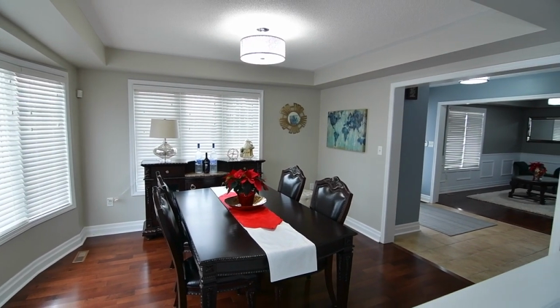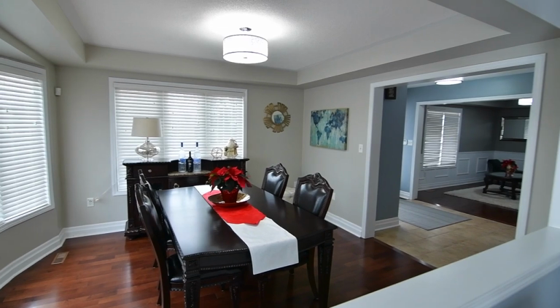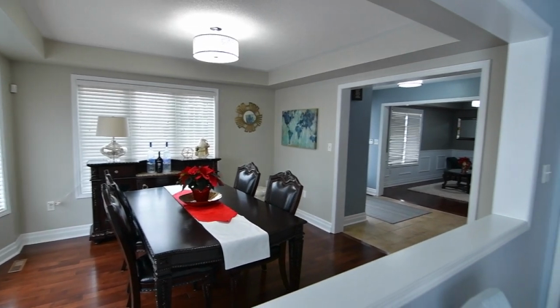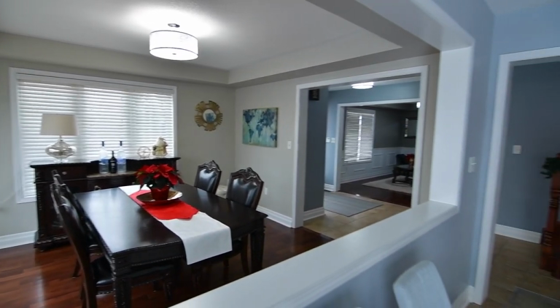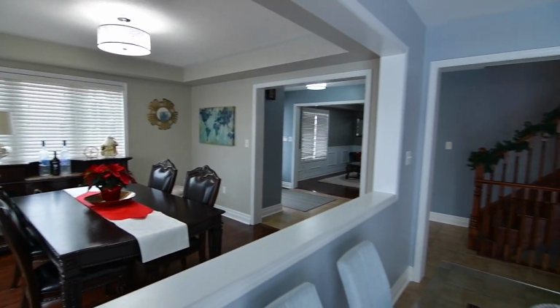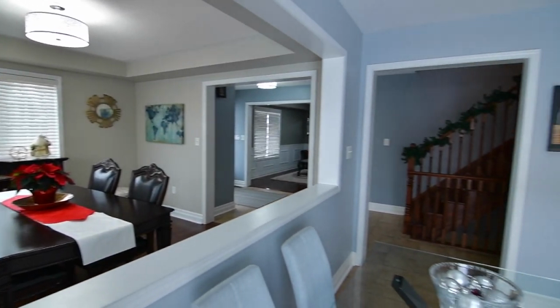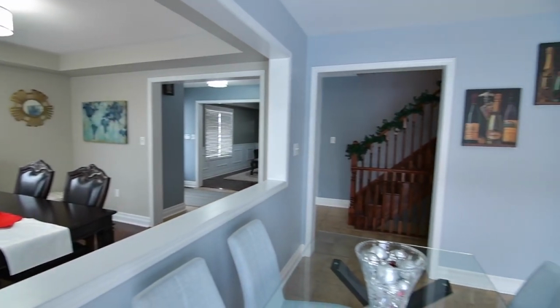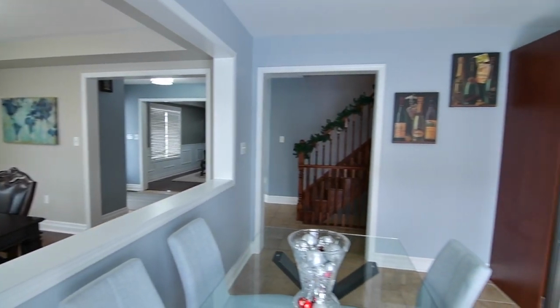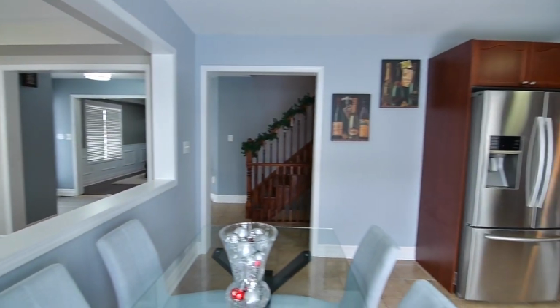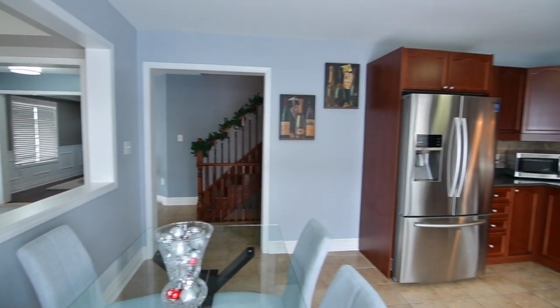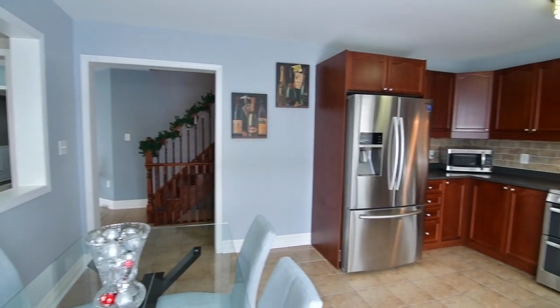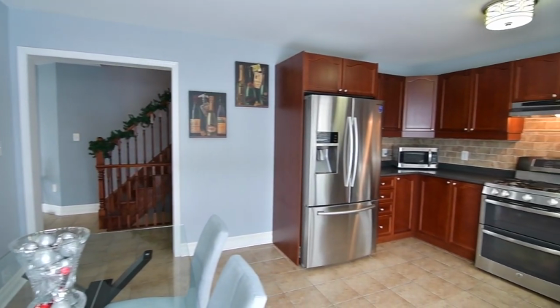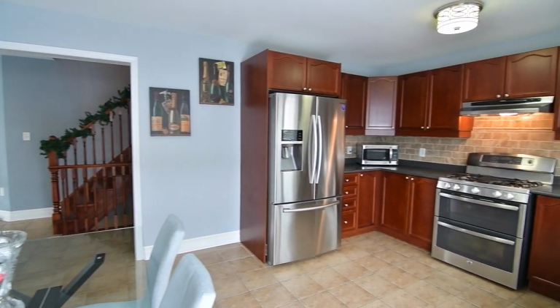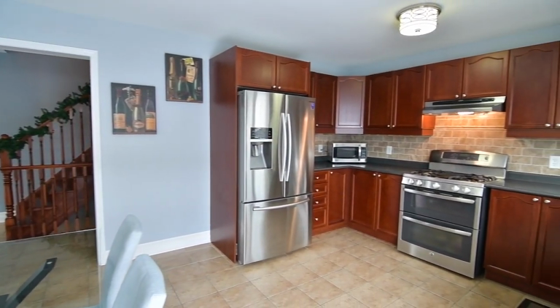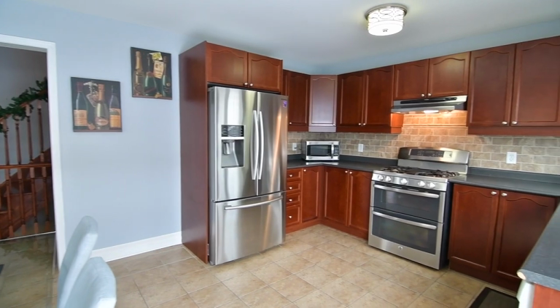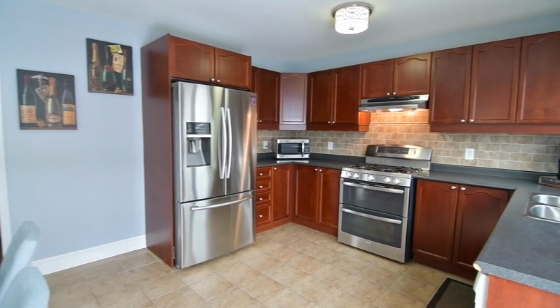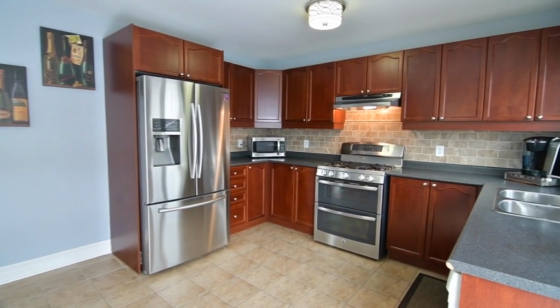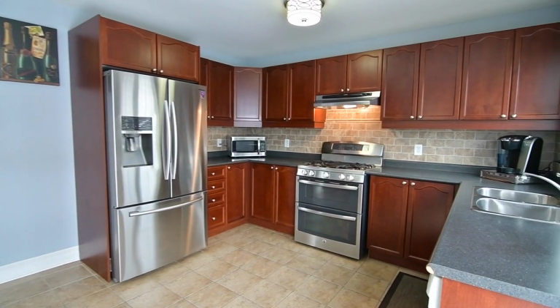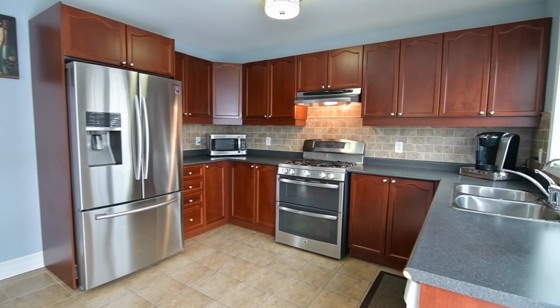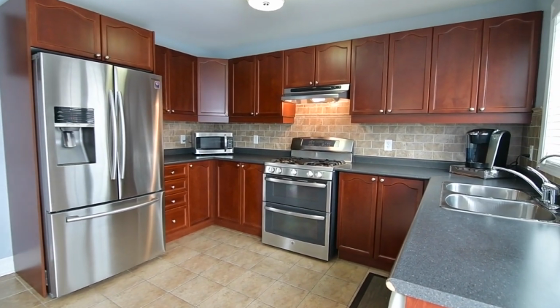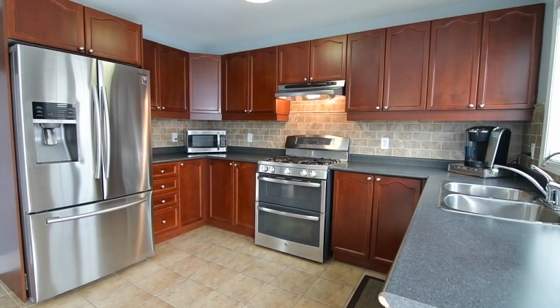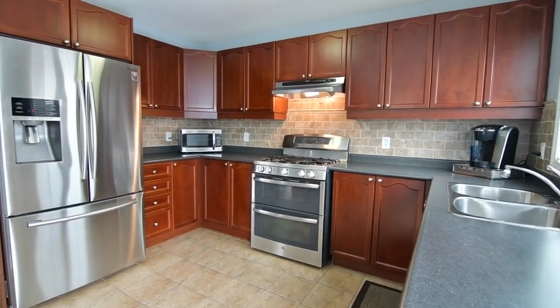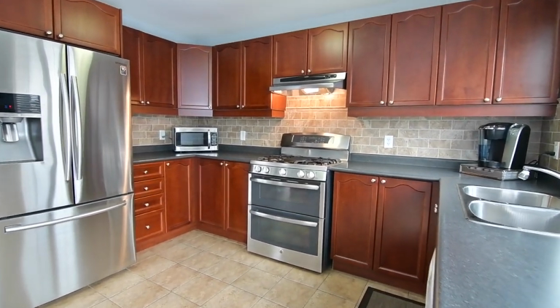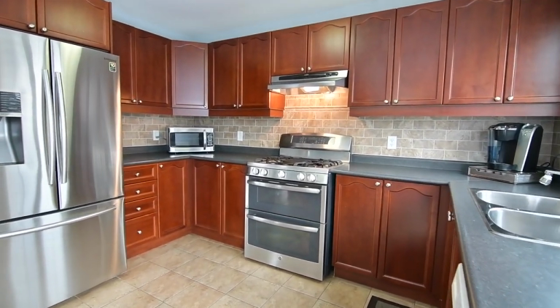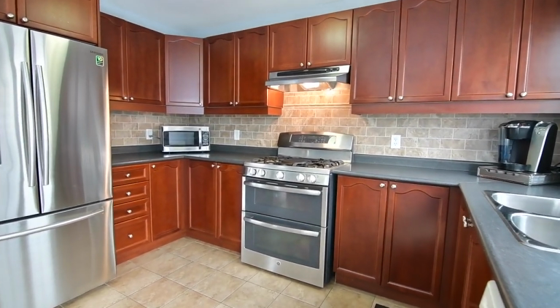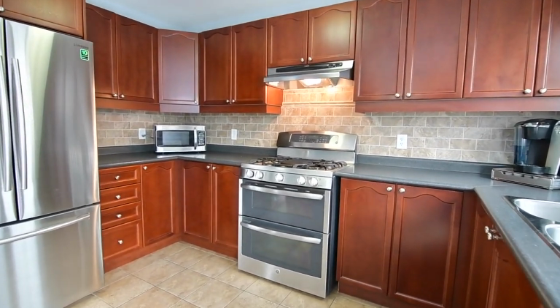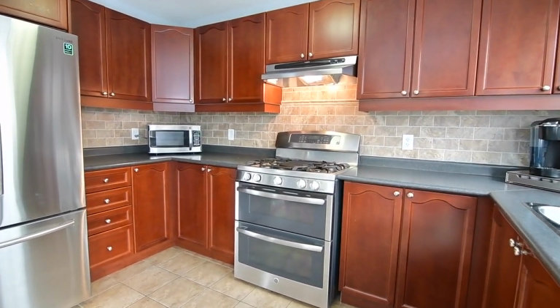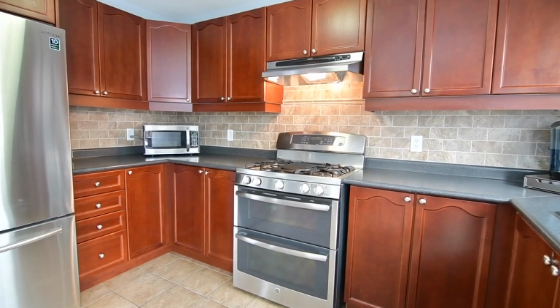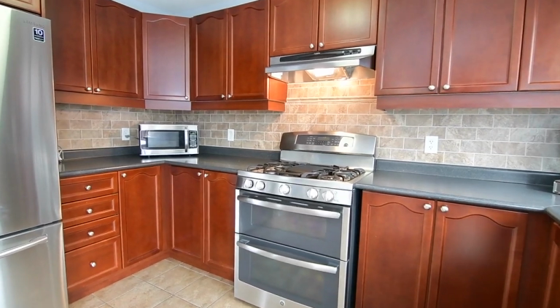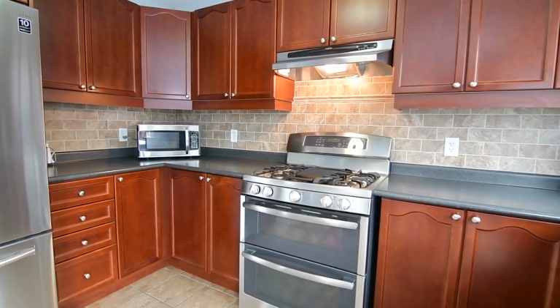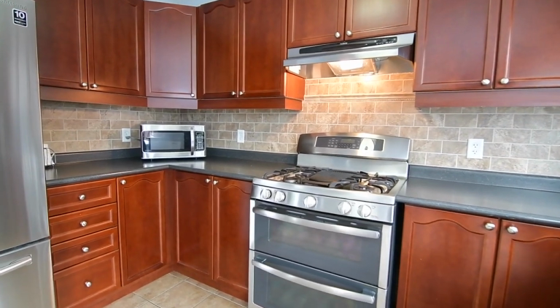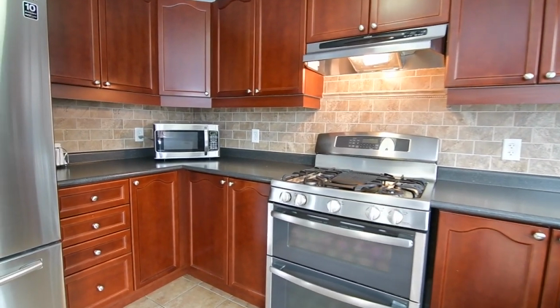The kitchen itself is a functional work area and features abundant cabinetry storage and counter space, a ceramic-tiled backsplash, as well as appliances including a built-in dishwasher and stainless steel fridge and stove.